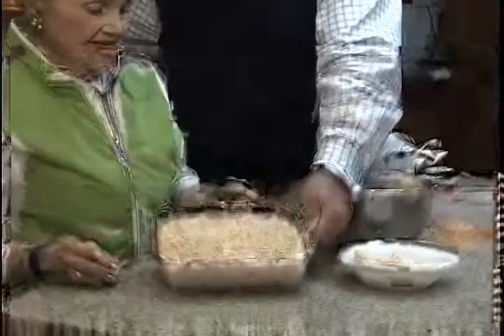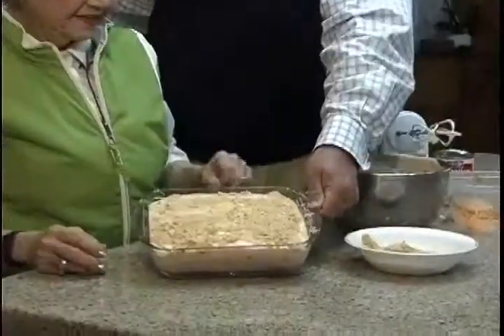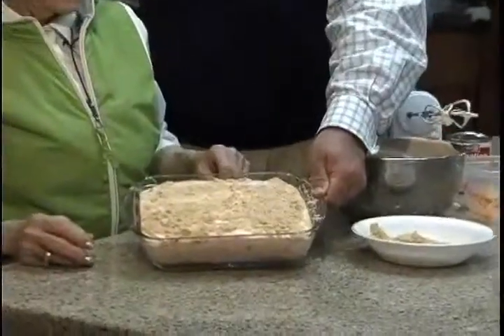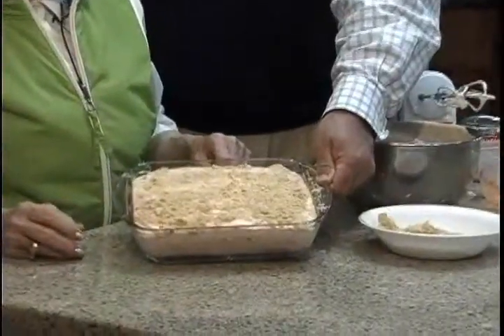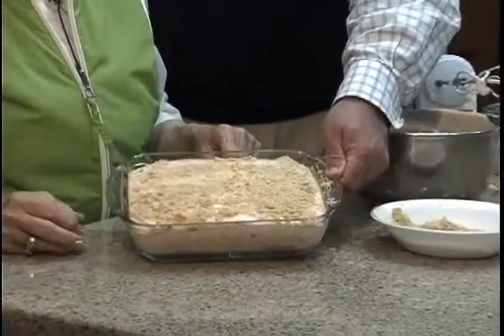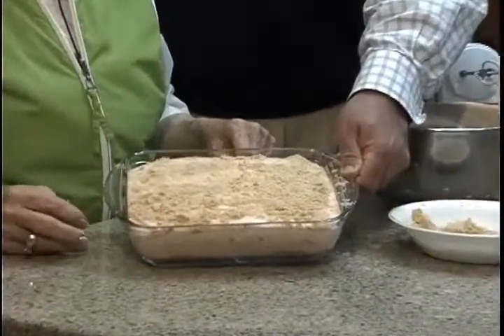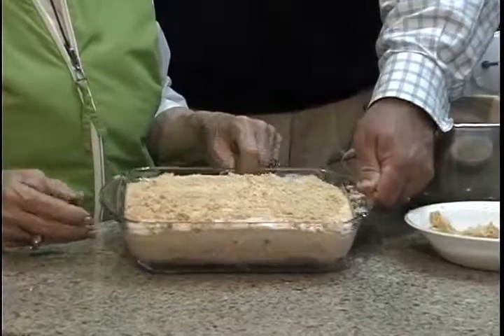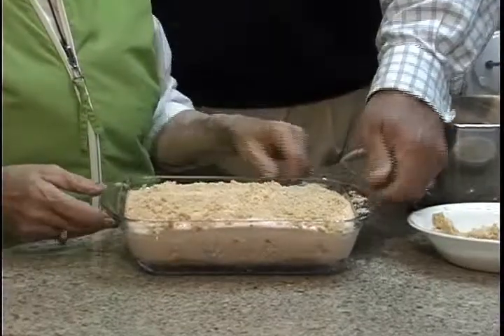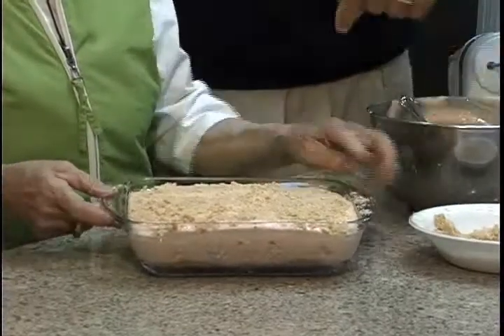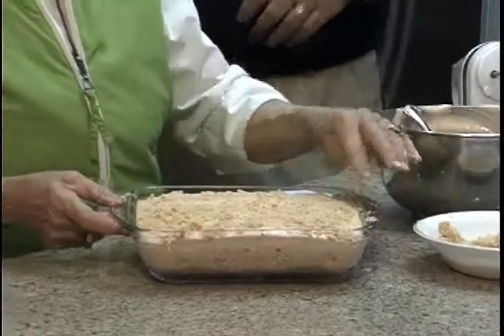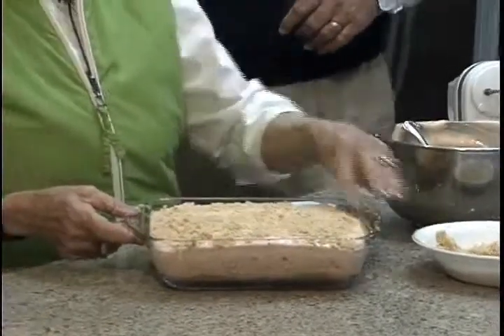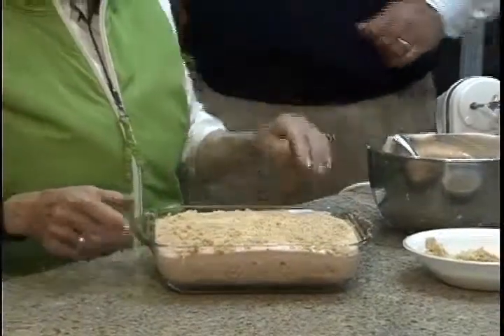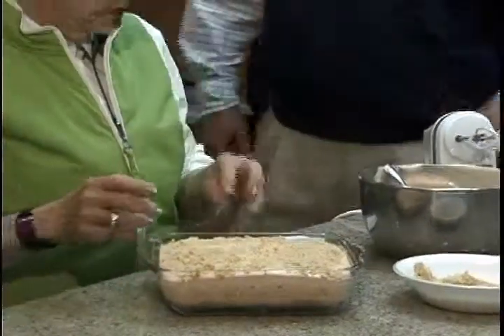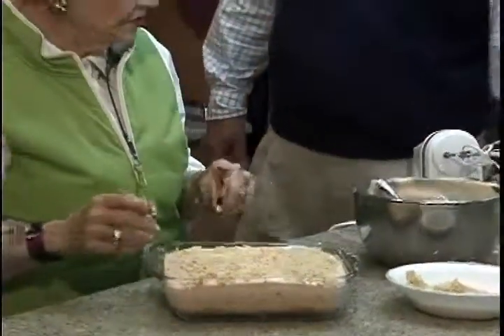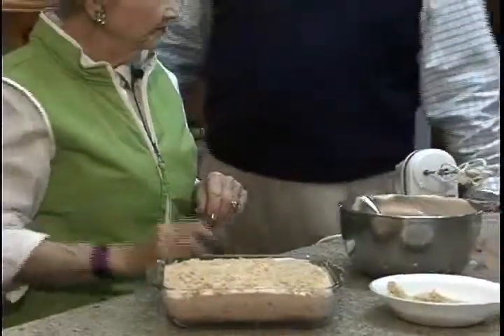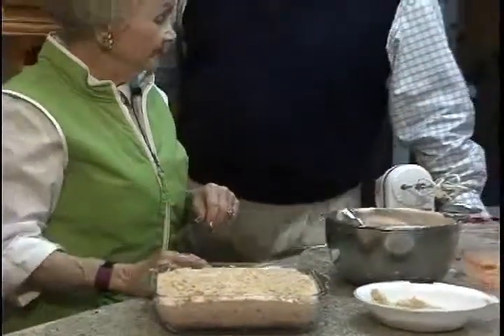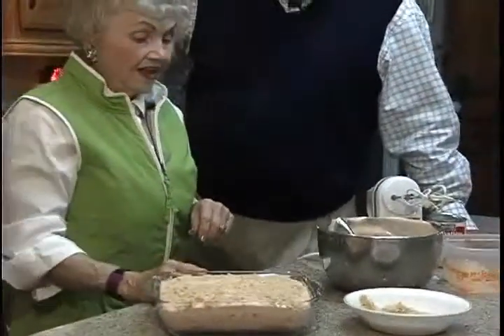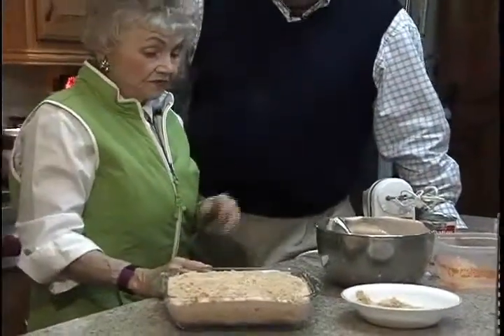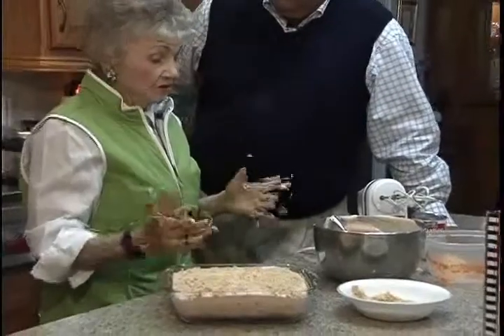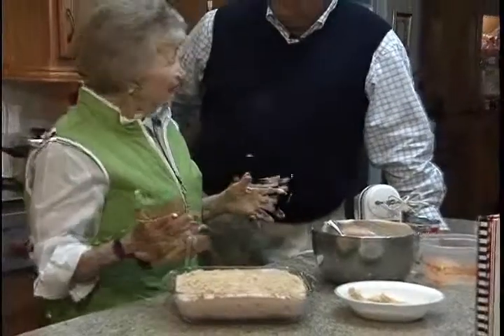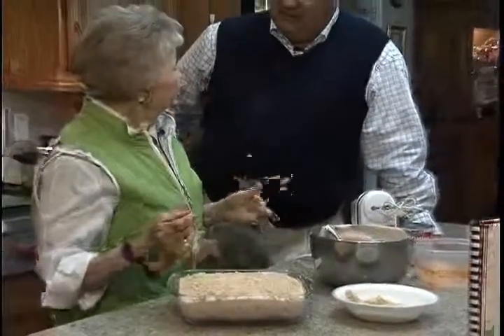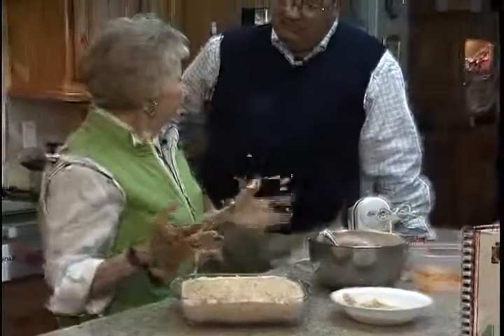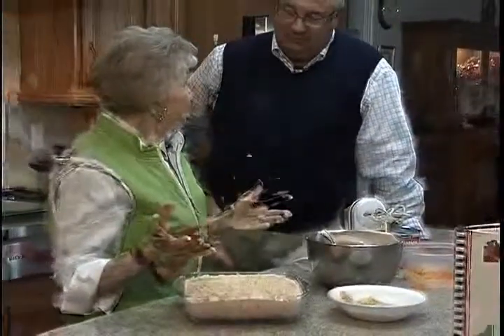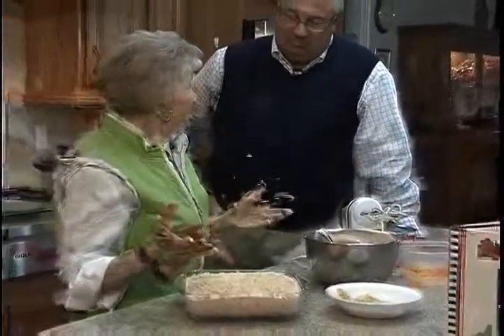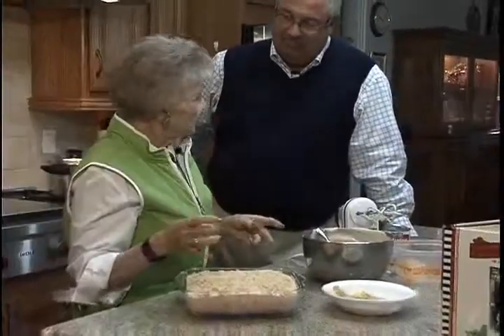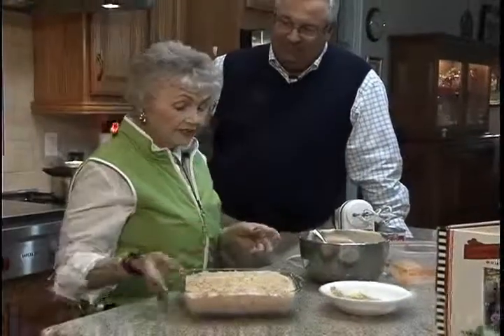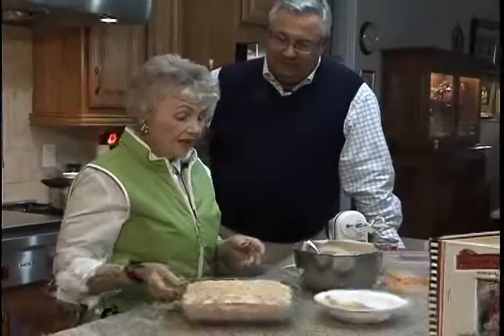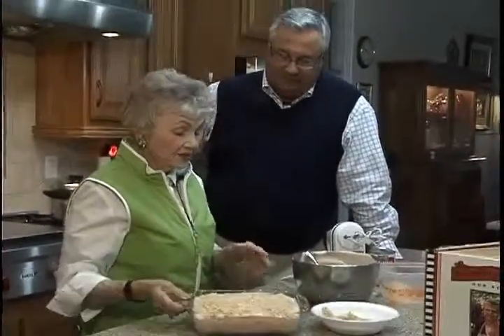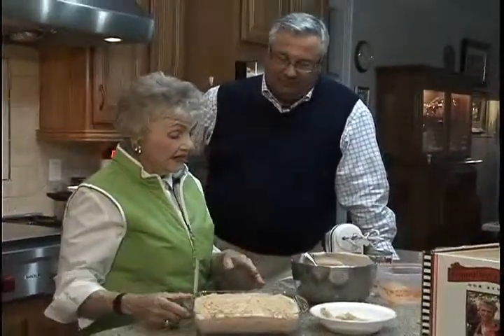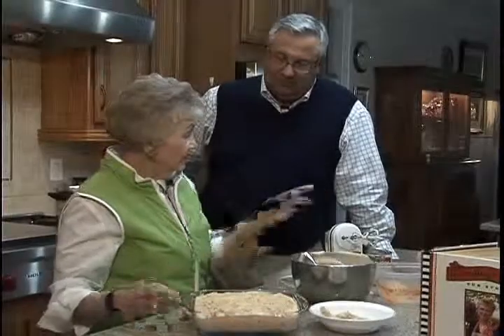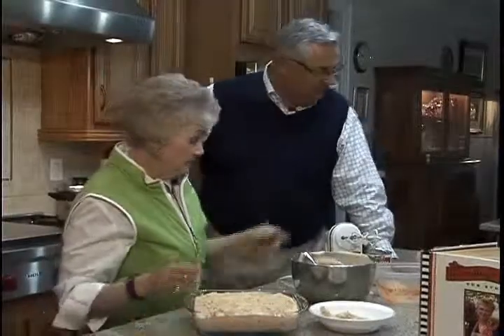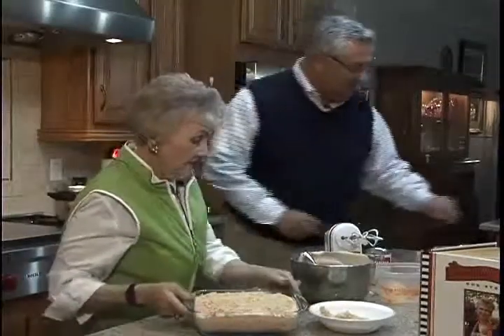I don't want to pour it out, but that looks good. Now it doesn't go in the oven — where does it go? Put it in the freezer. For how long? Until it's frozen hard — four or five hours probably. Then you can take it out, like I did this one right here.